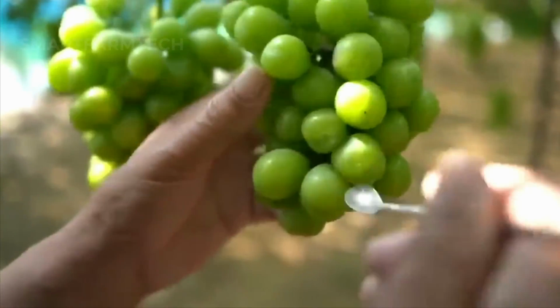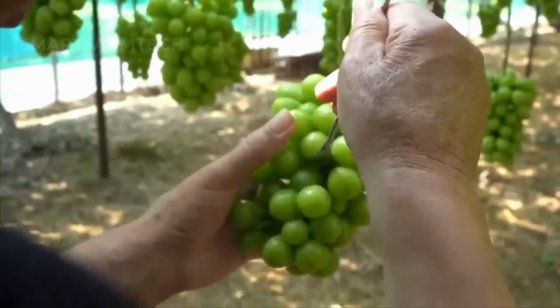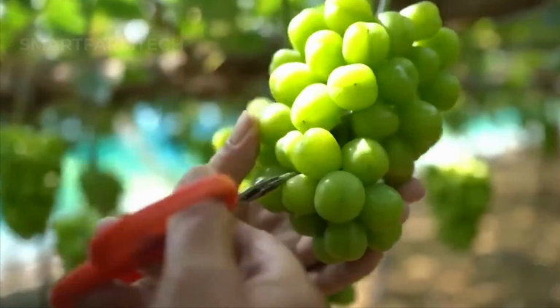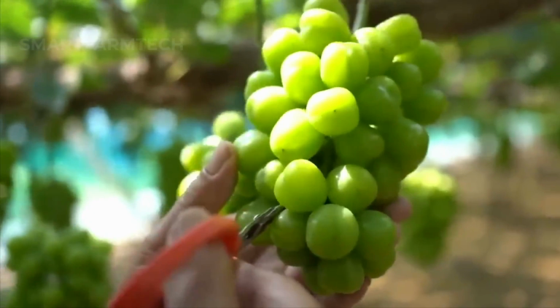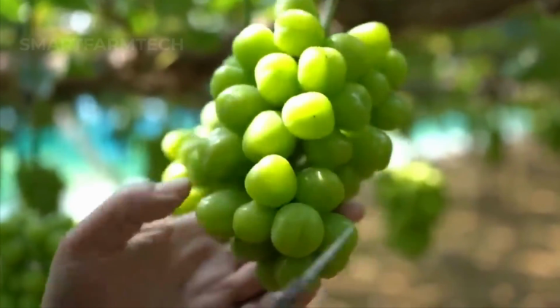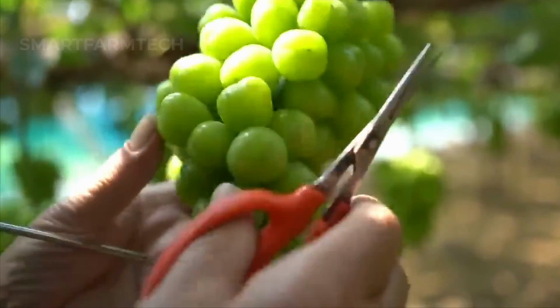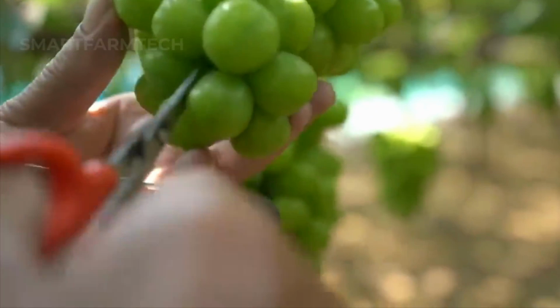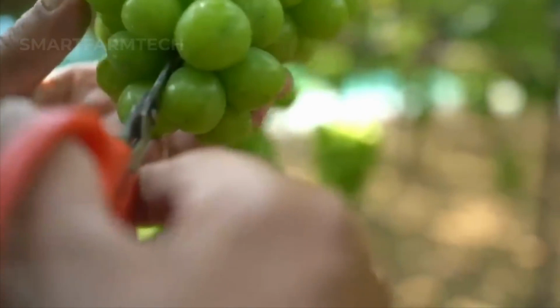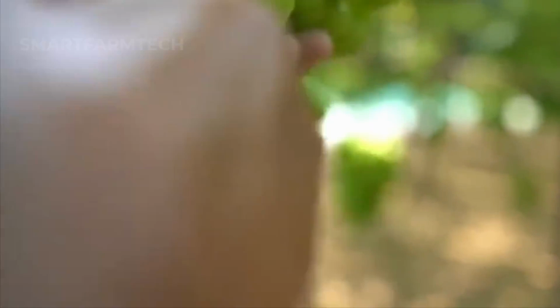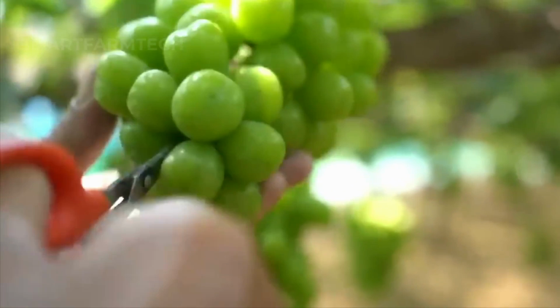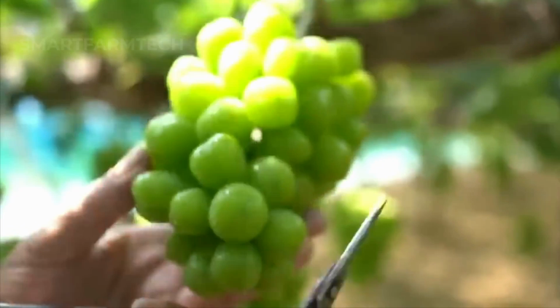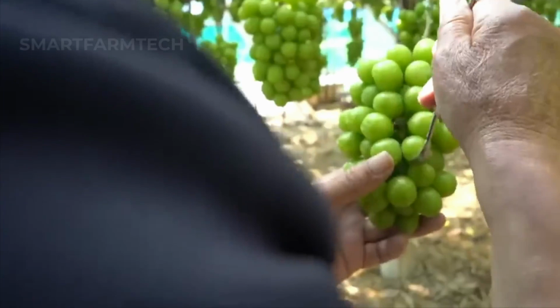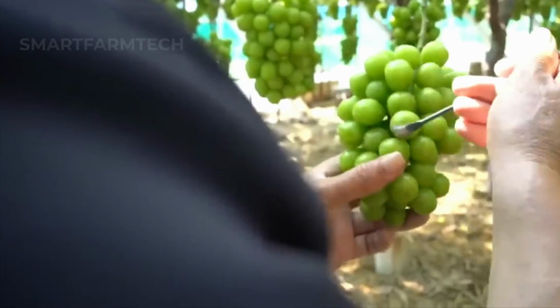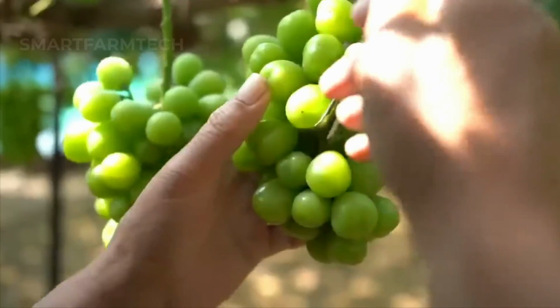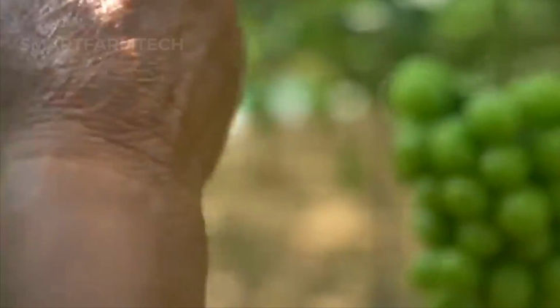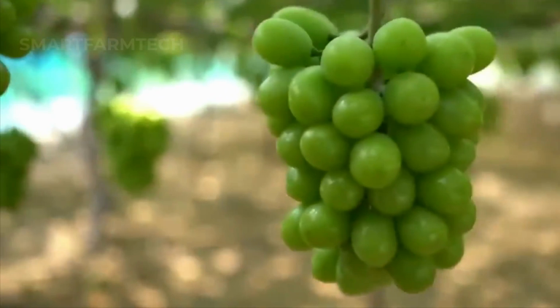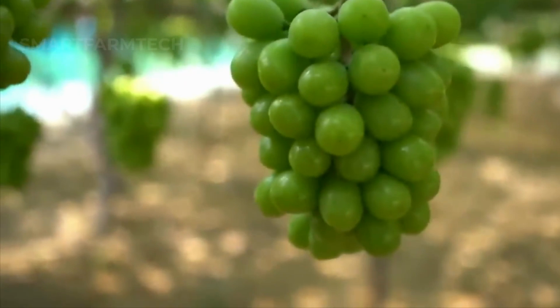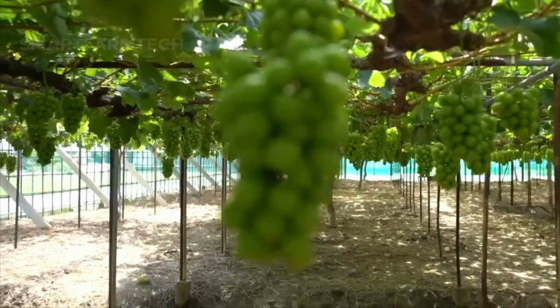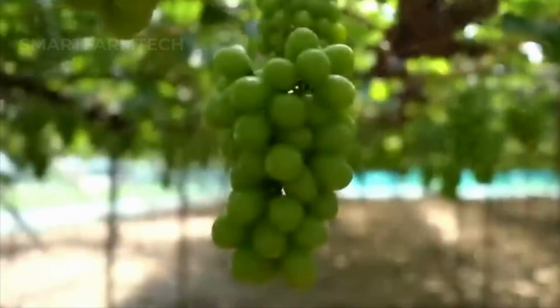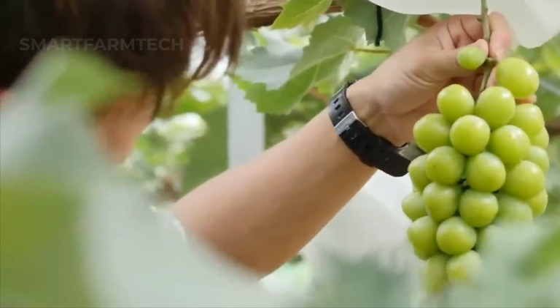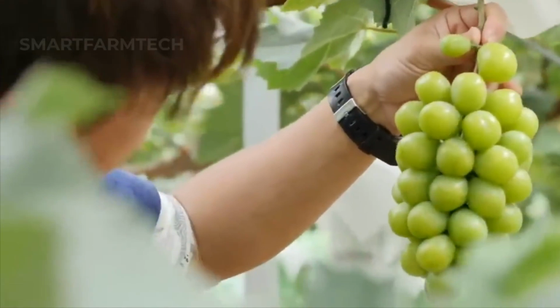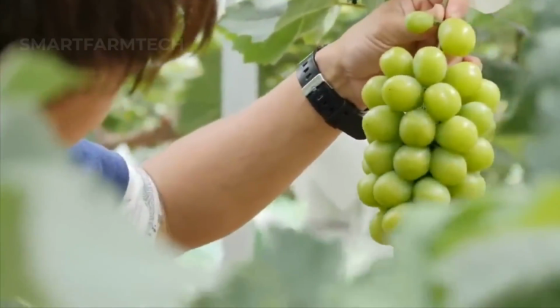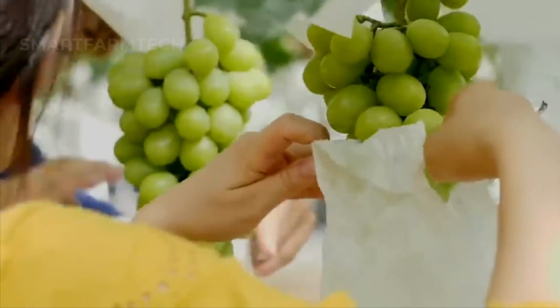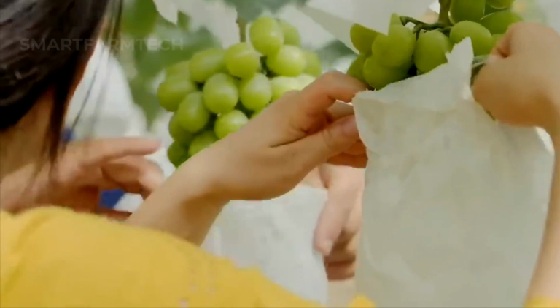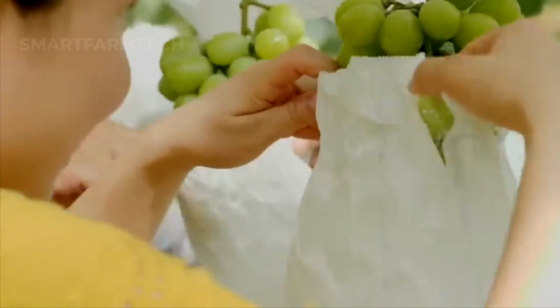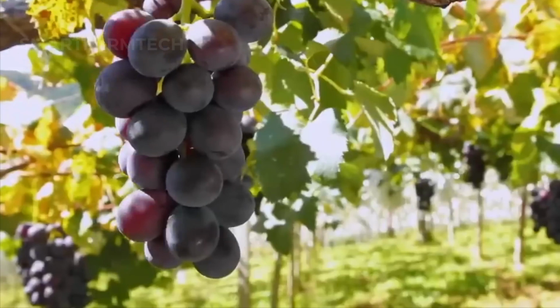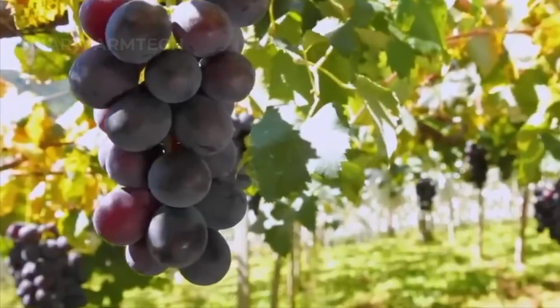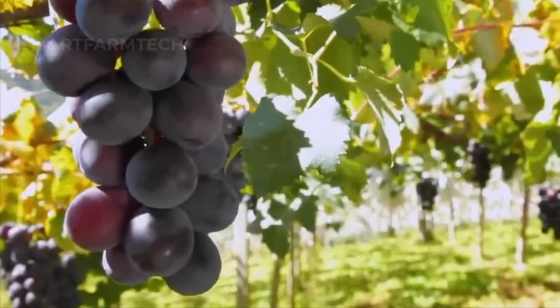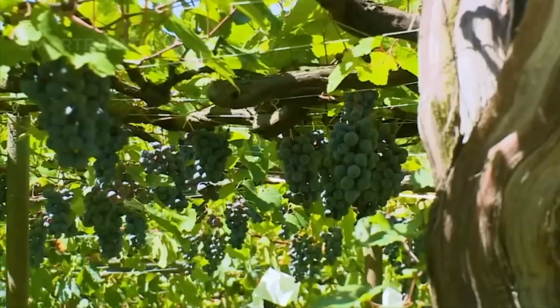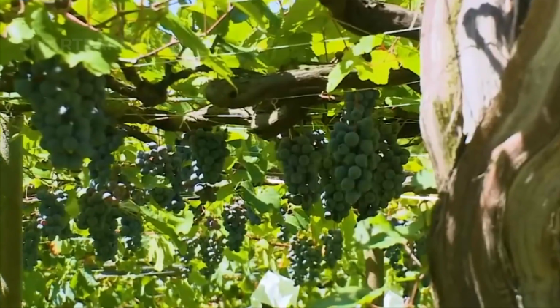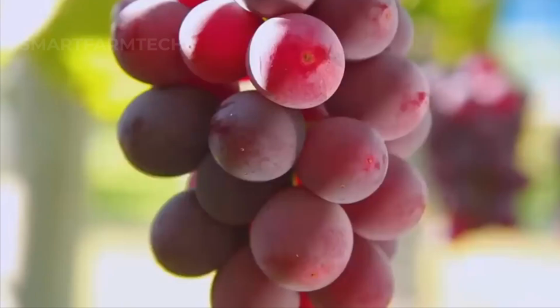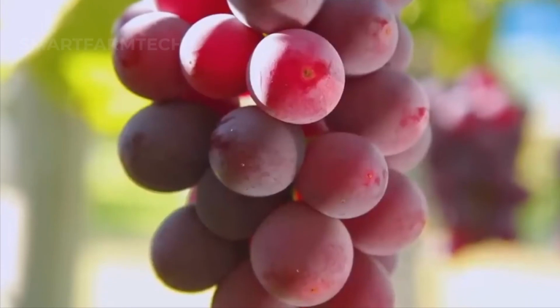Caring for grapevines requires patience, including checking plant health and providing enough water and nutrients. The time from planting to the first harvest is usually three to four years.